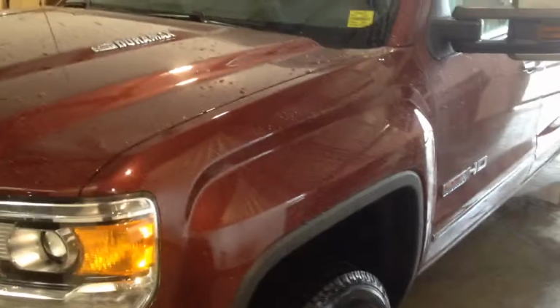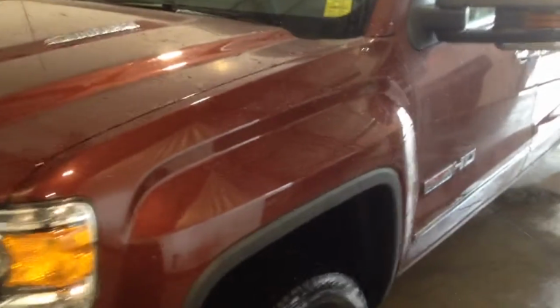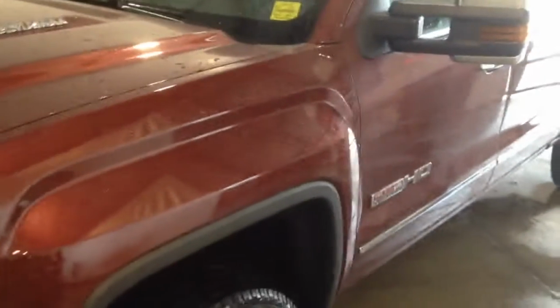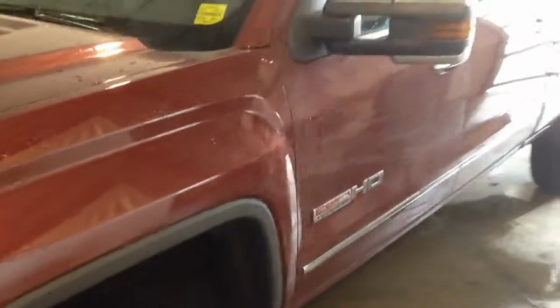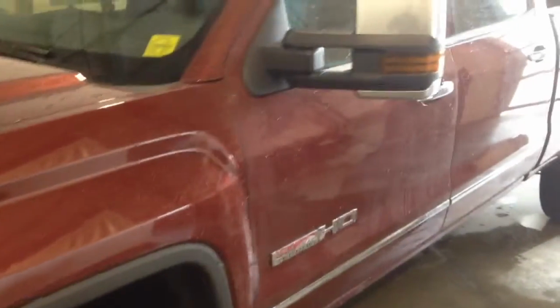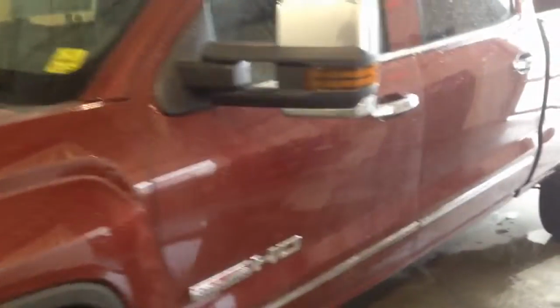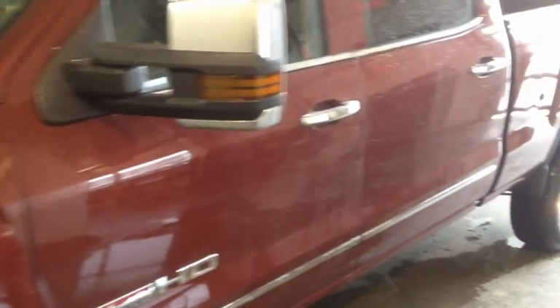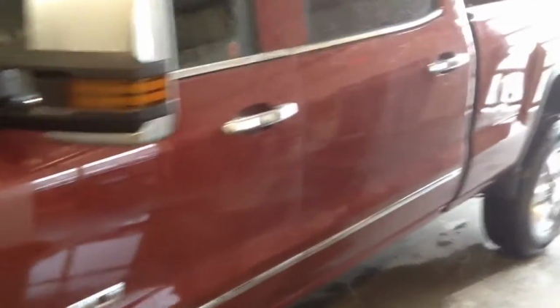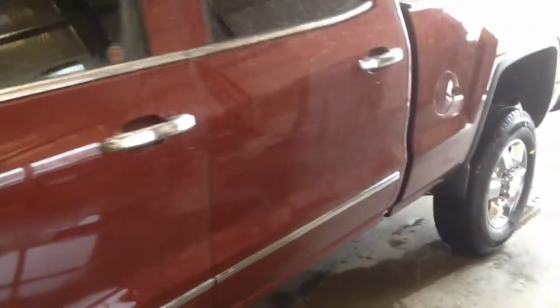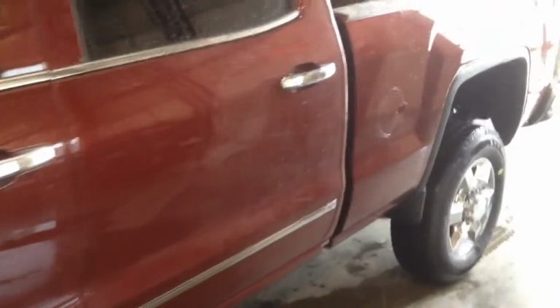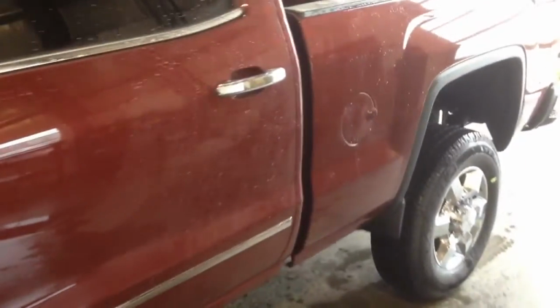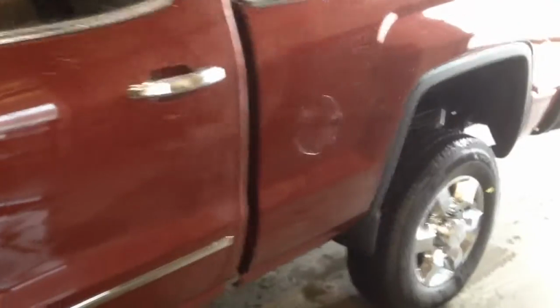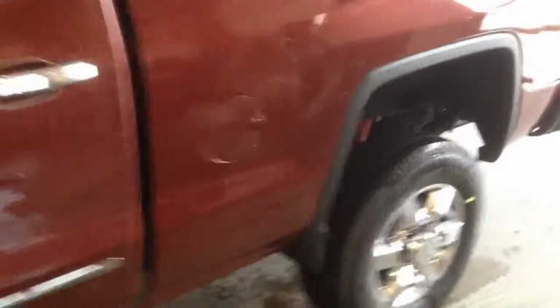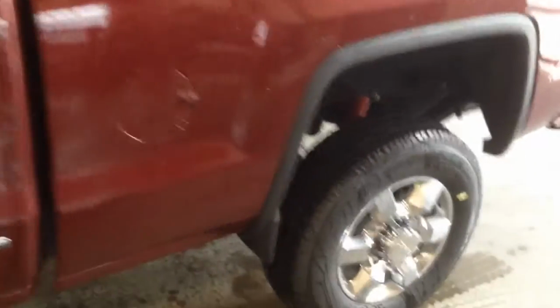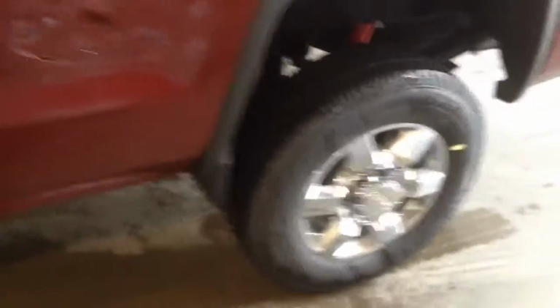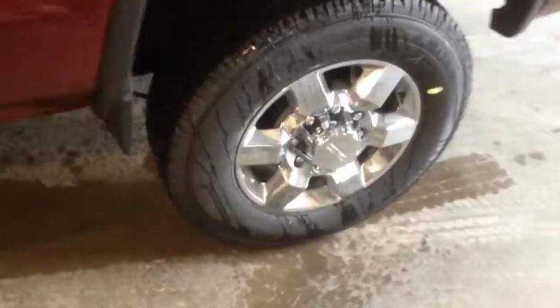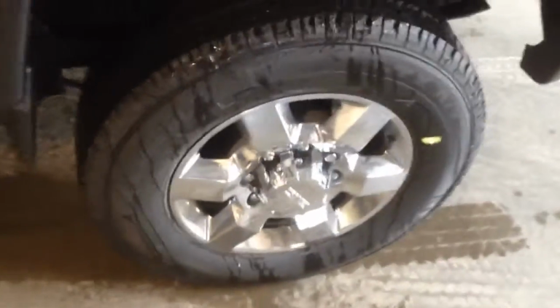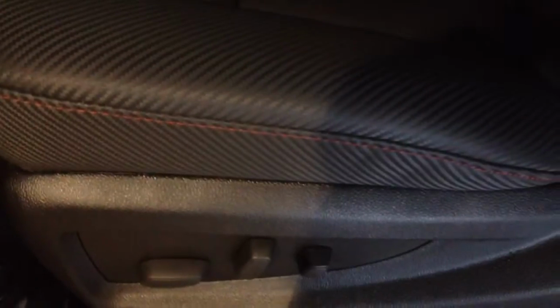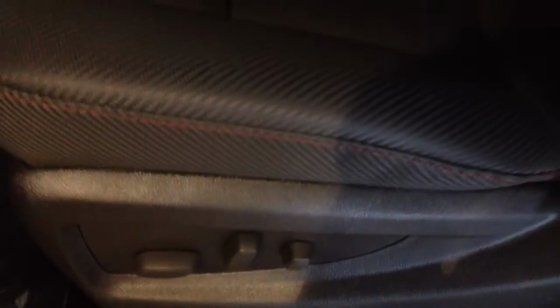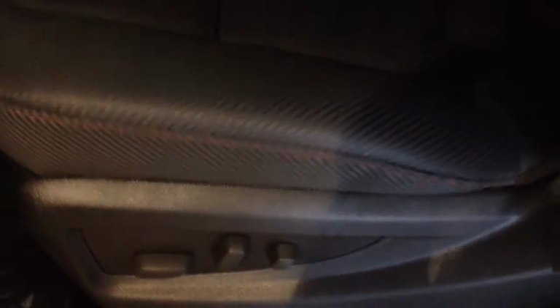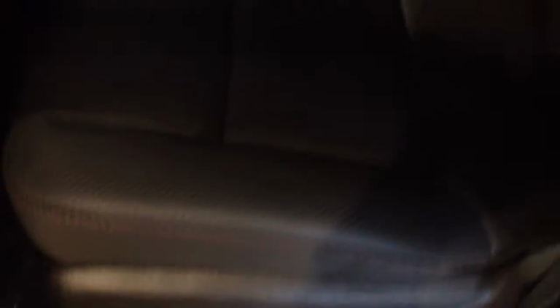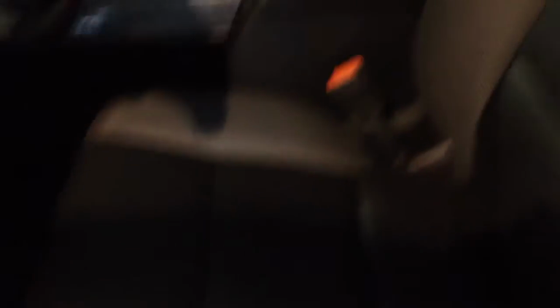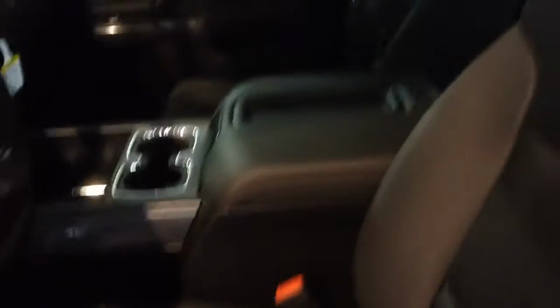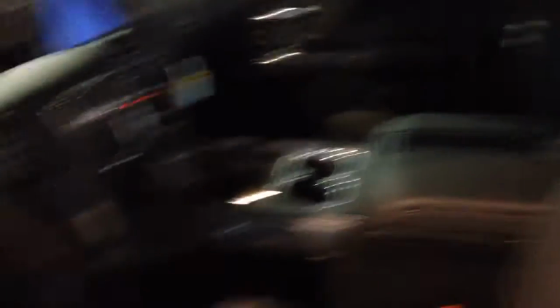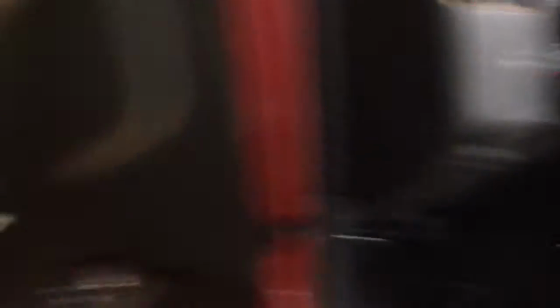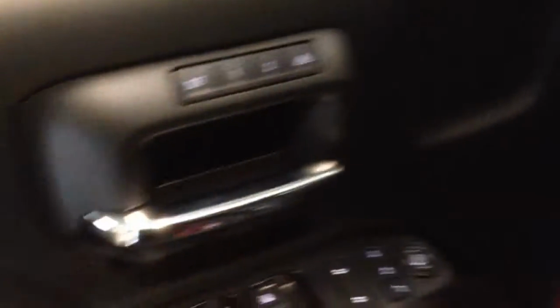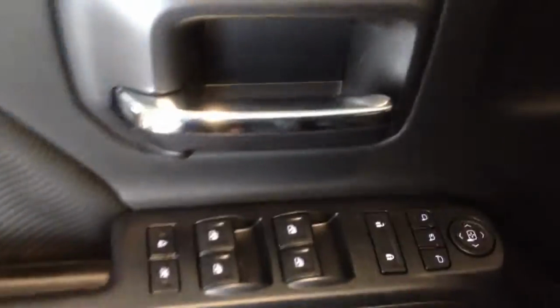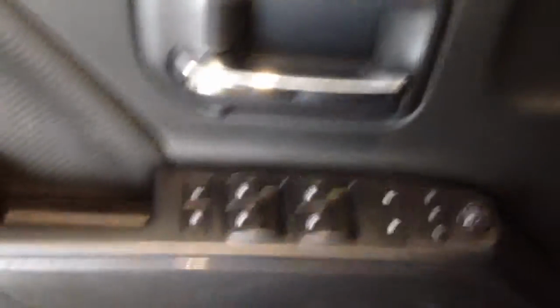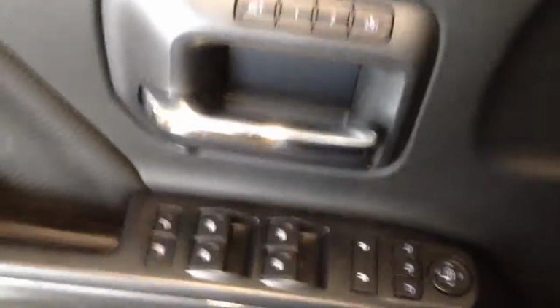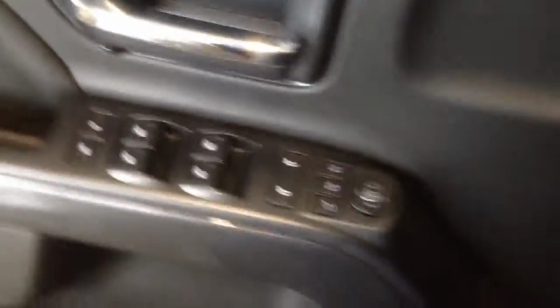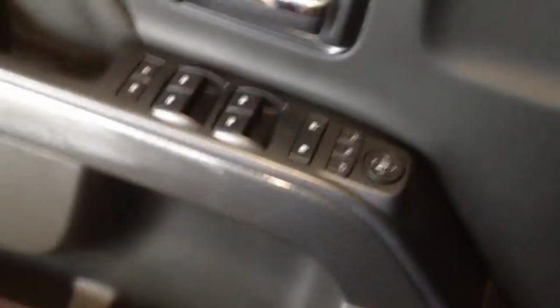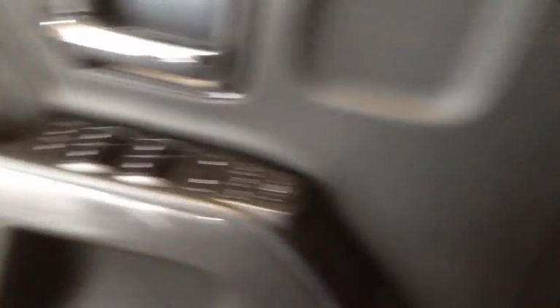Welcome to Davis Chevrolet. This is a 2015 GMC Sierra 2500 All-Terrain HD in the color red. Some features include heated and power front seats with a memory driver's seat, power windows, power locks, and power mirrors.